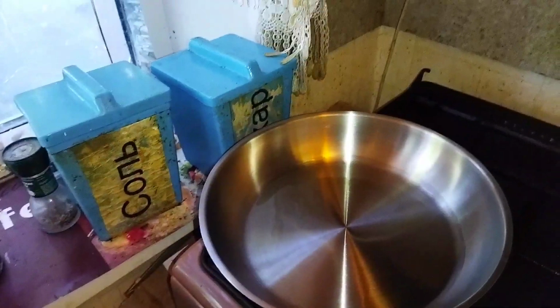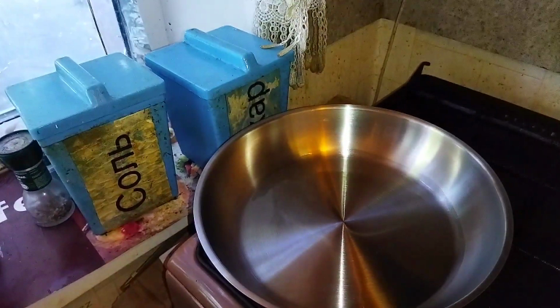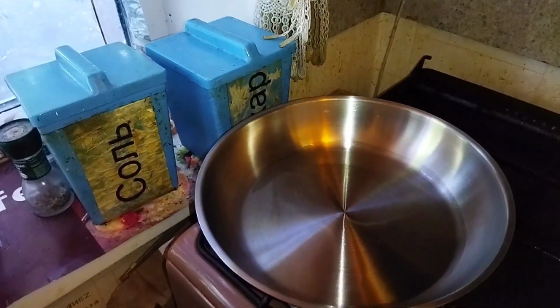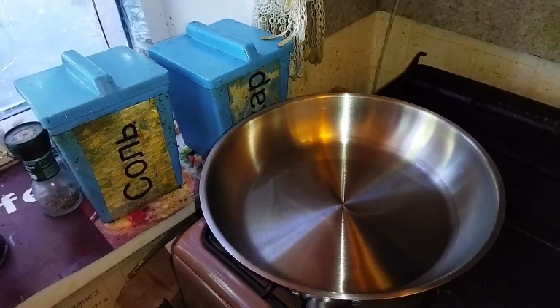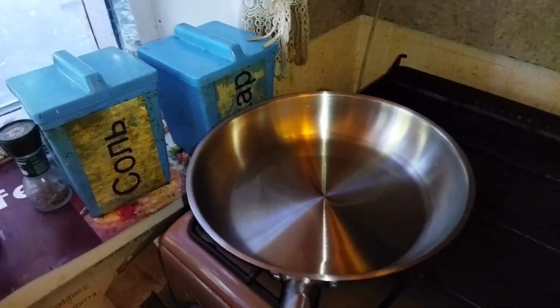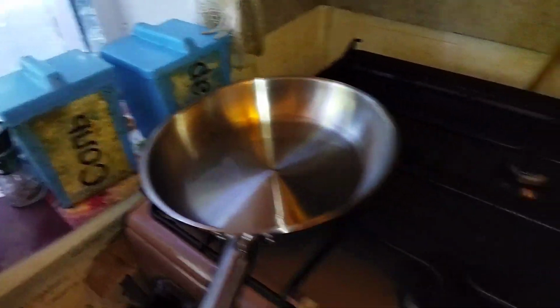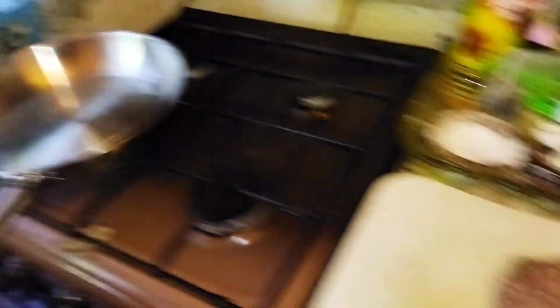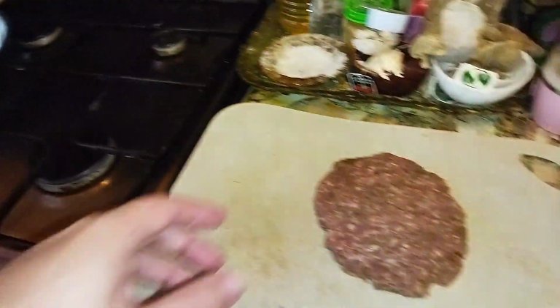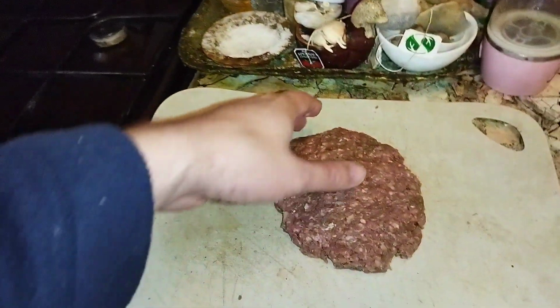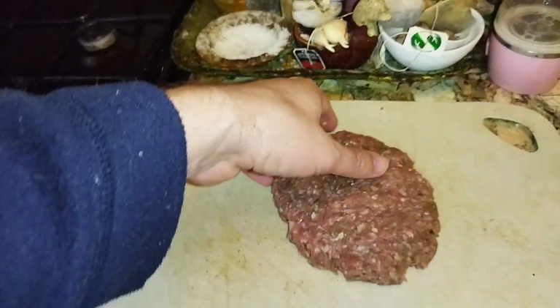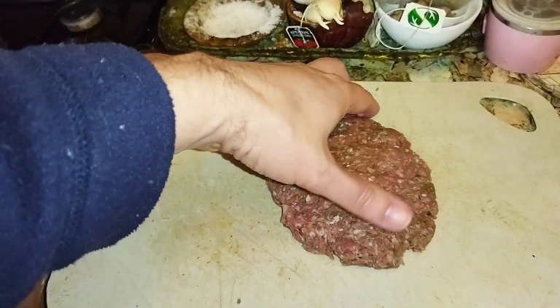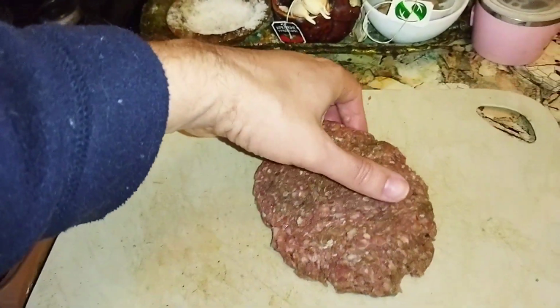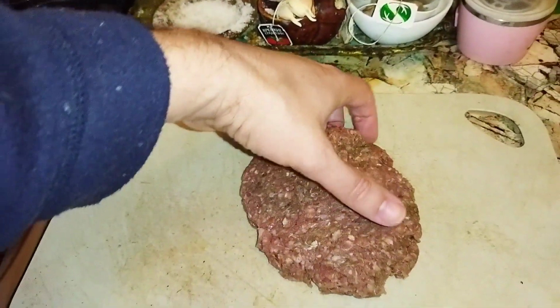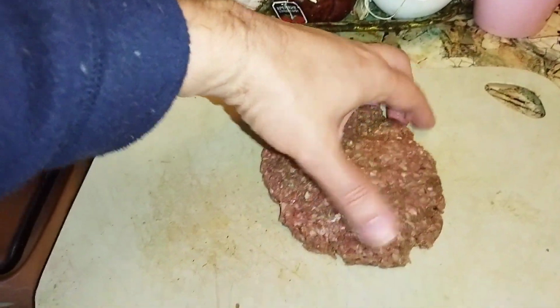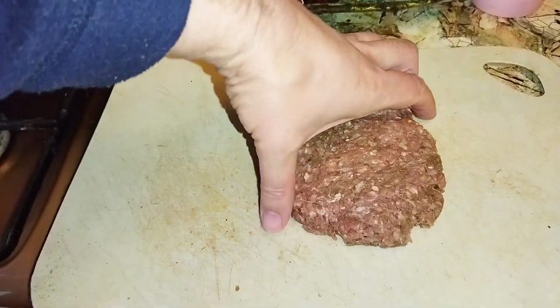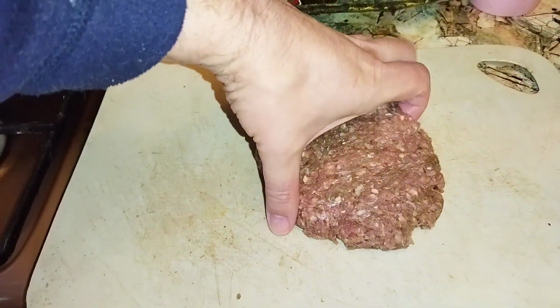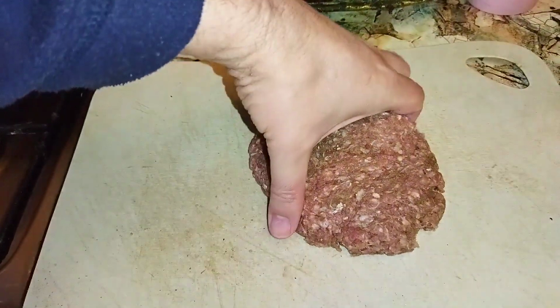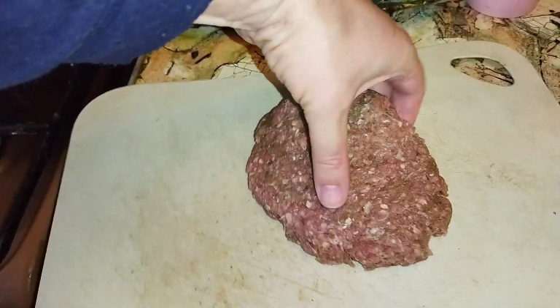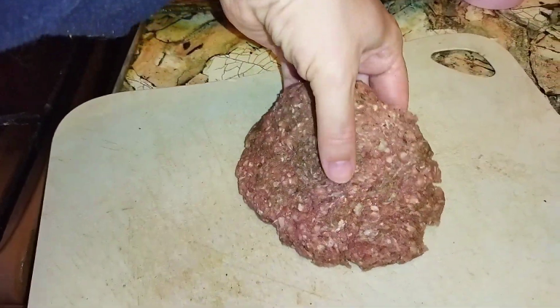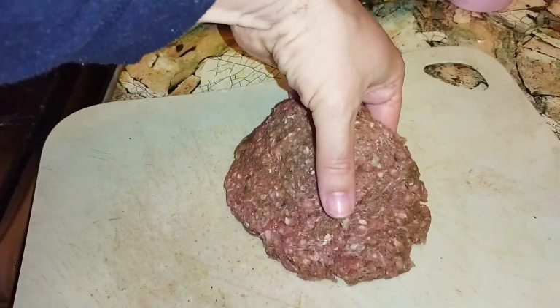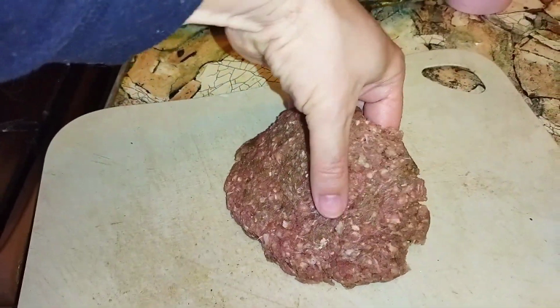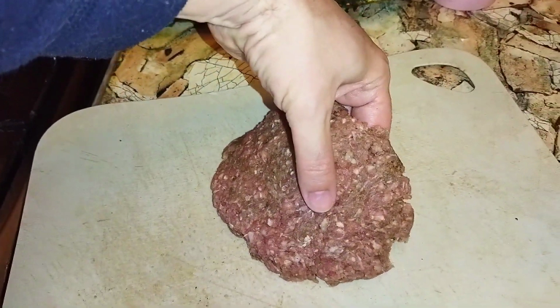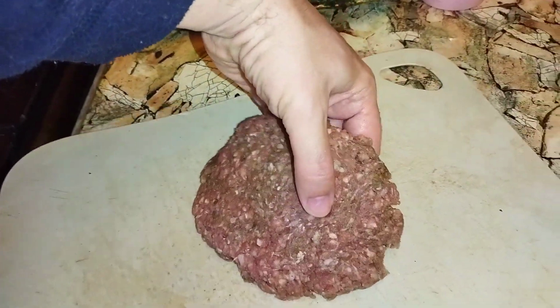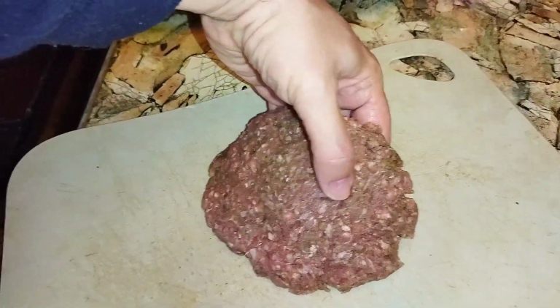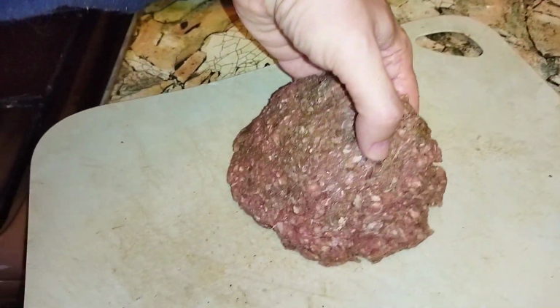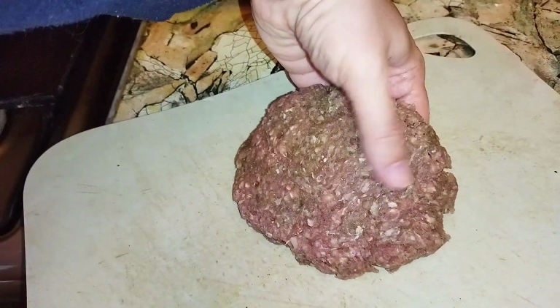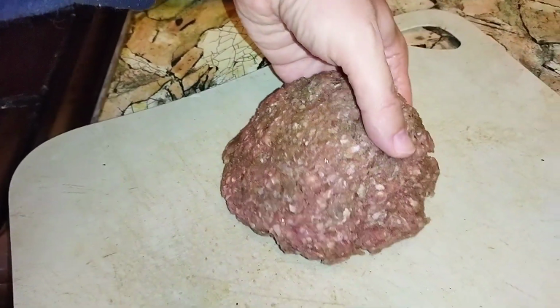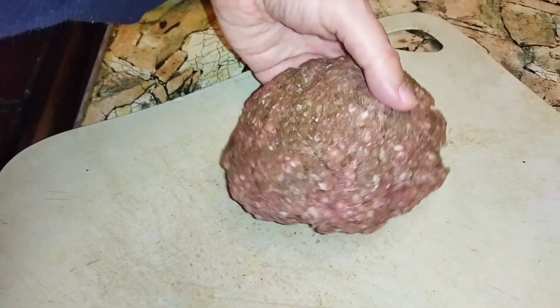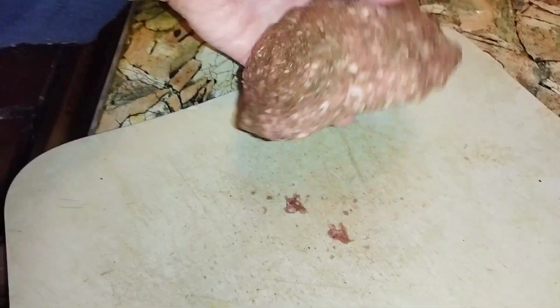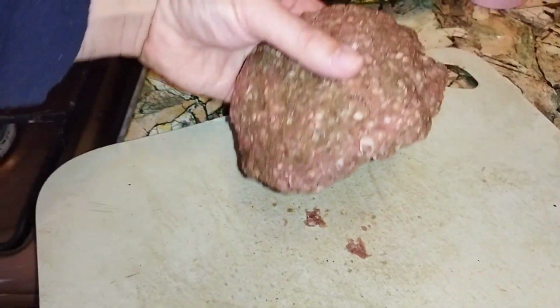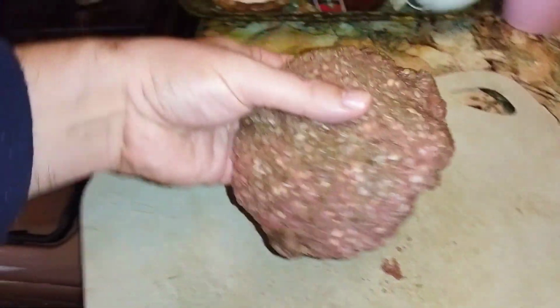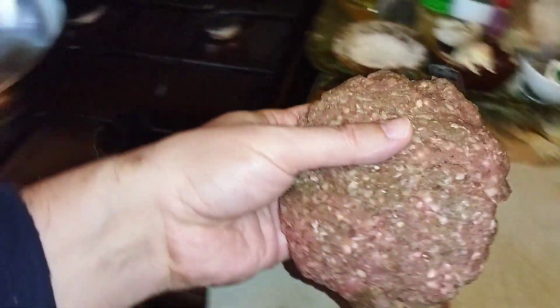The pan and oil are hot — it's time to put our patty in. Be careful so it doesn't fall apart.